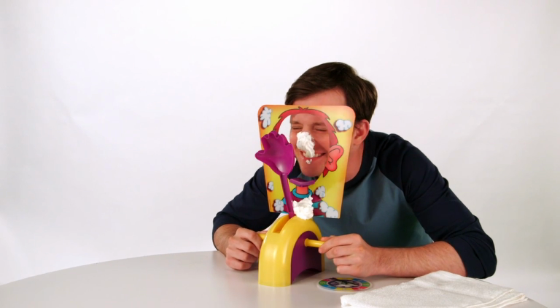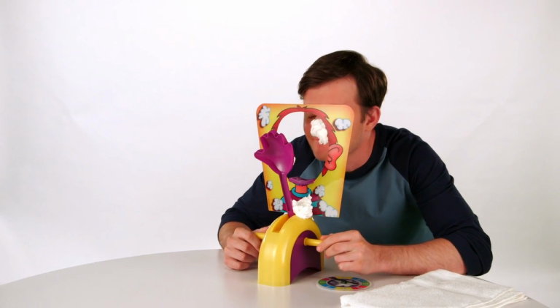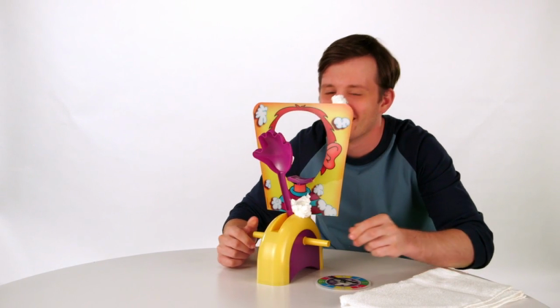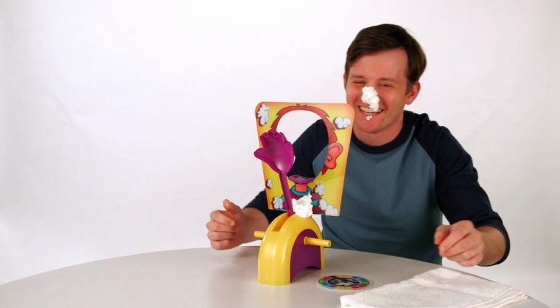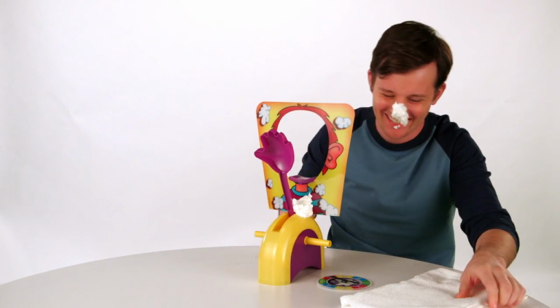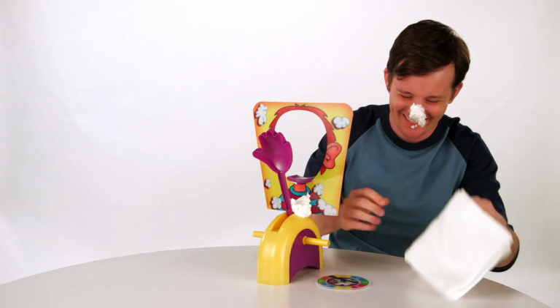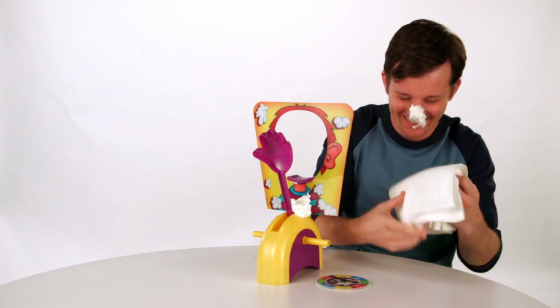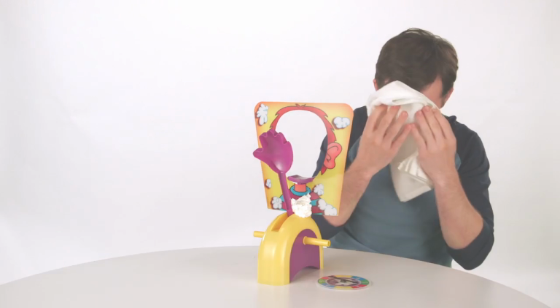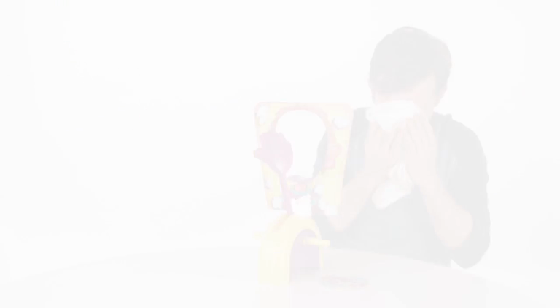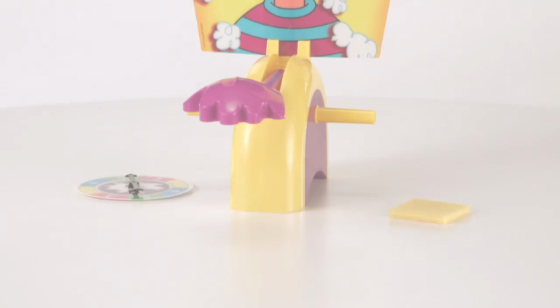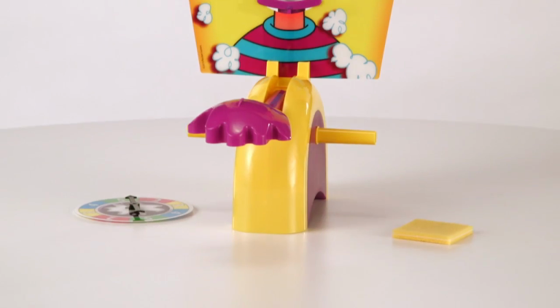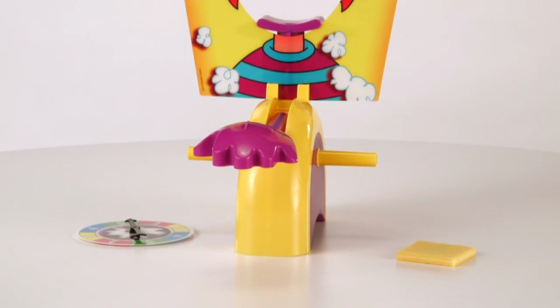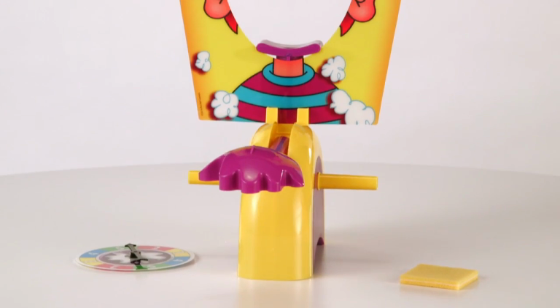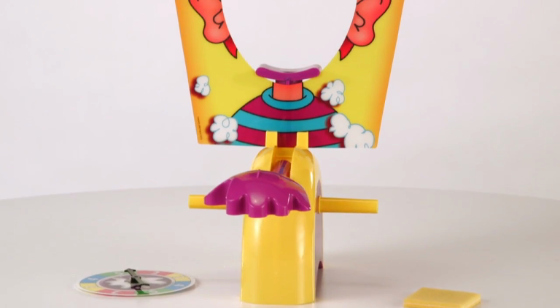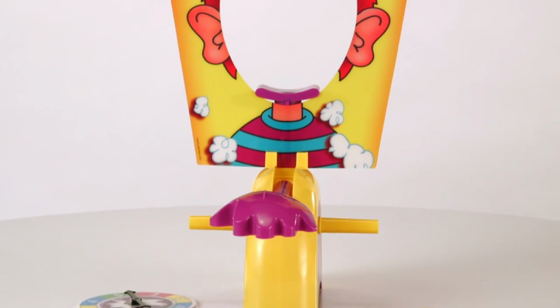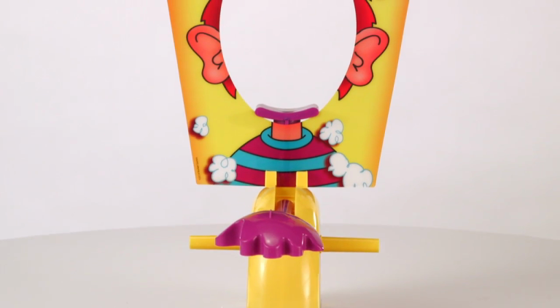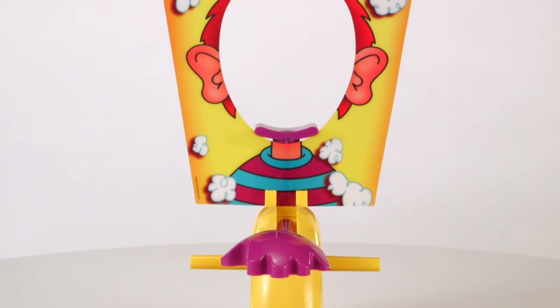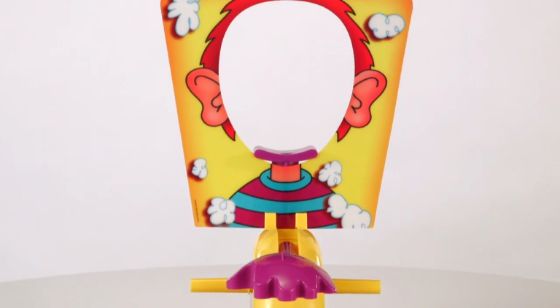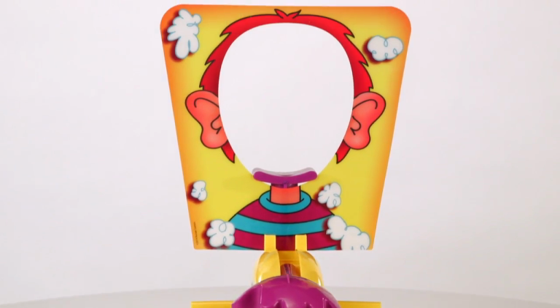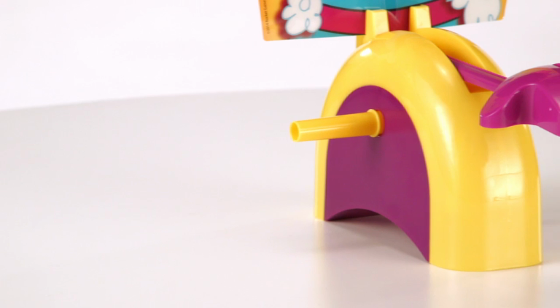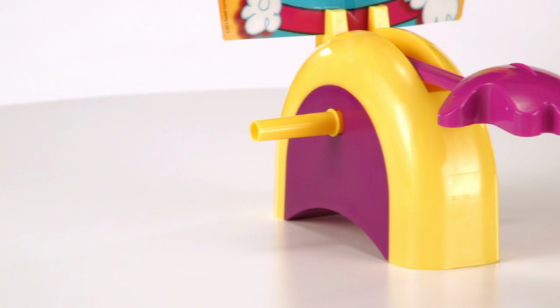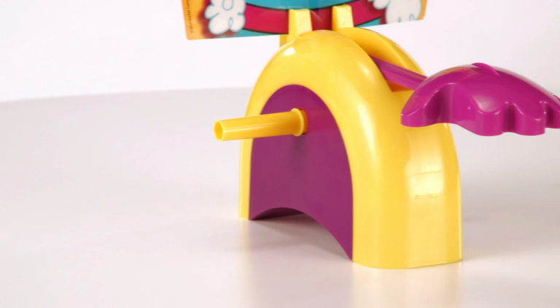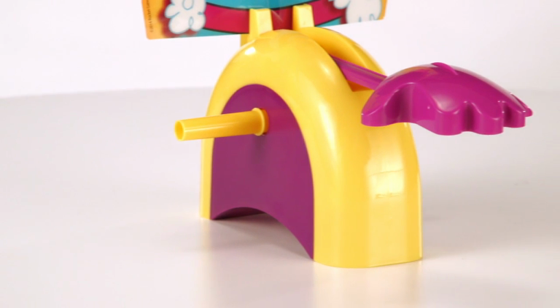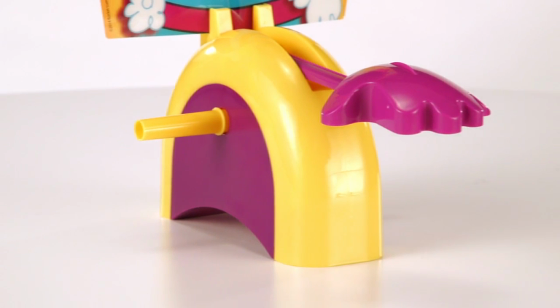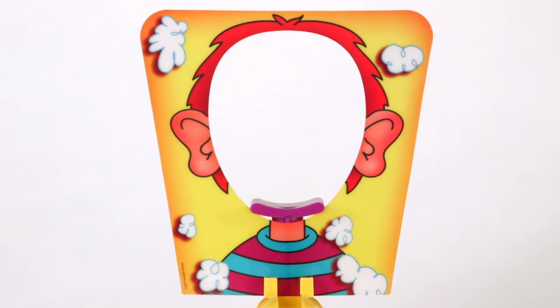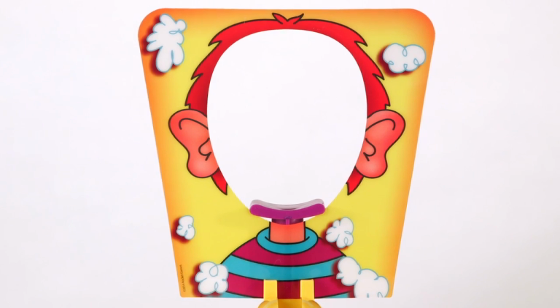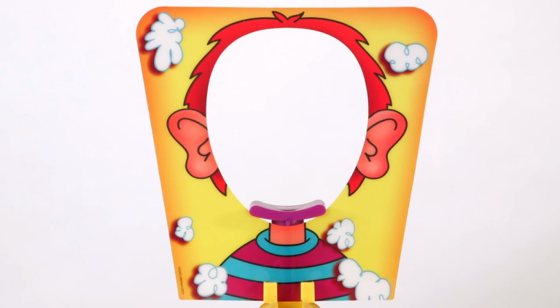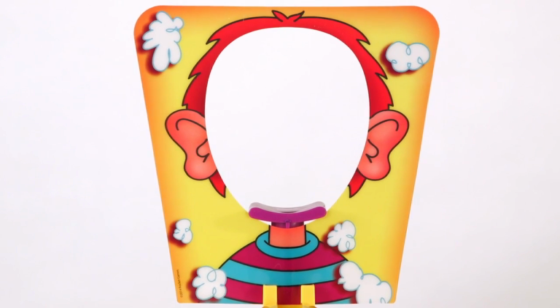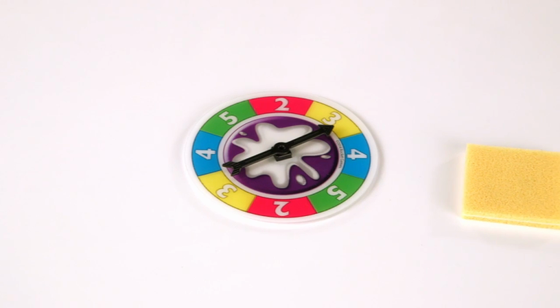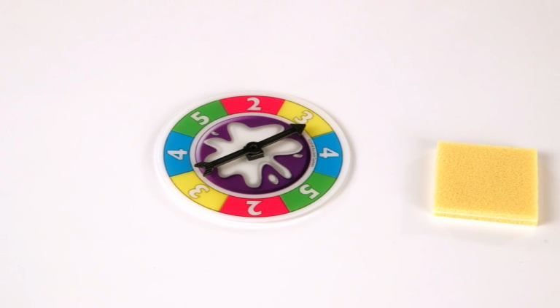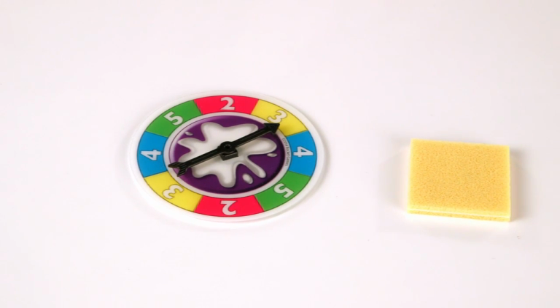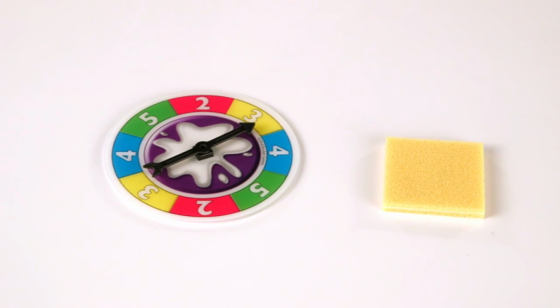The first player to reach 25 points wins! The Pie Face Game is for two or more players ages 5 and up, and includes Pie Thrower, Splash Card Mask, Spinner, and Sponge.